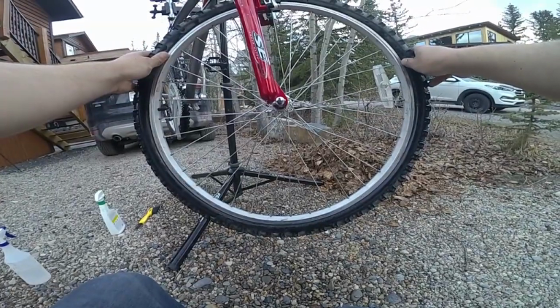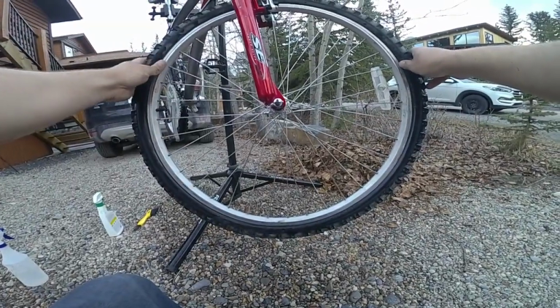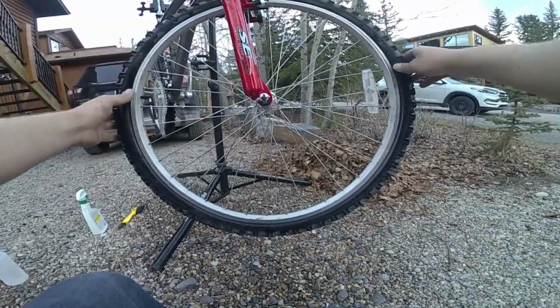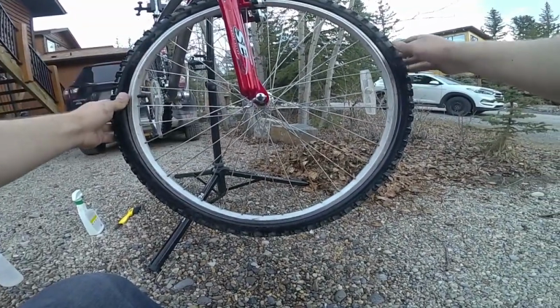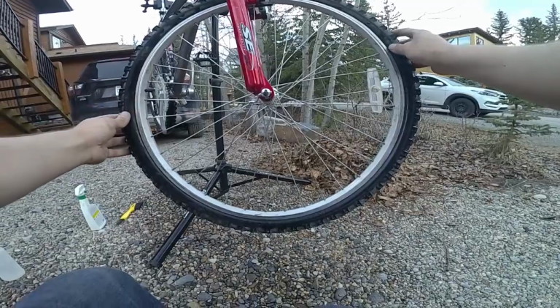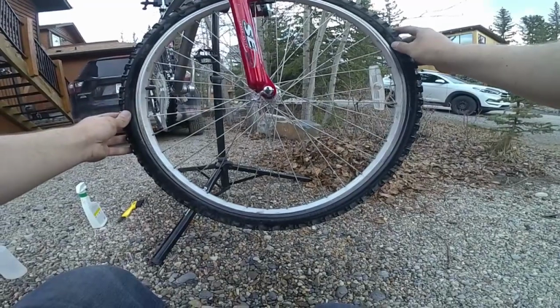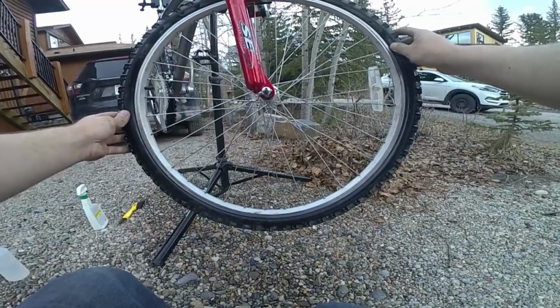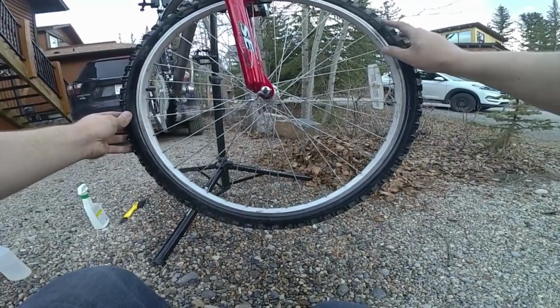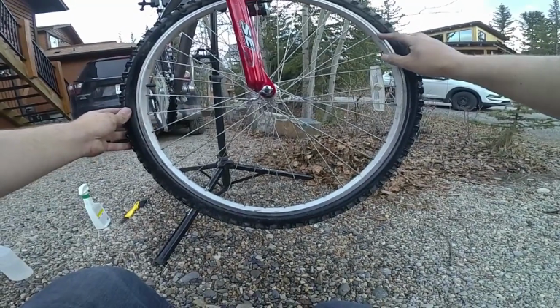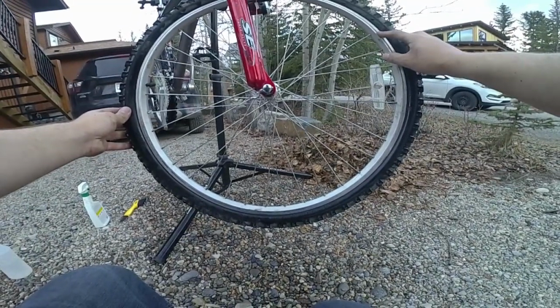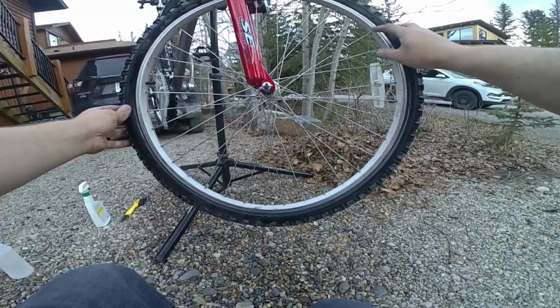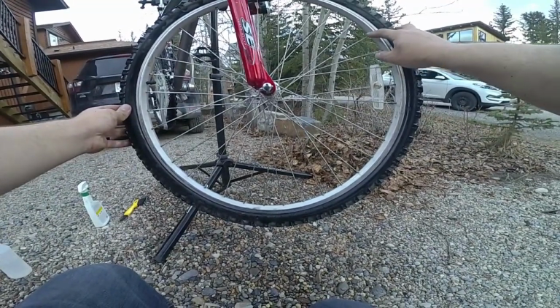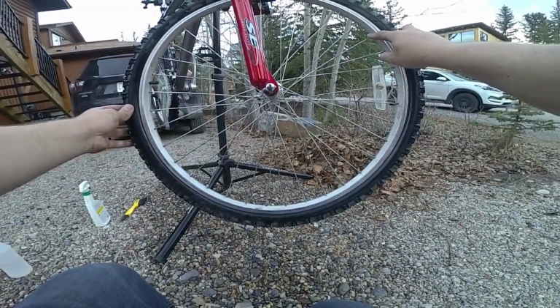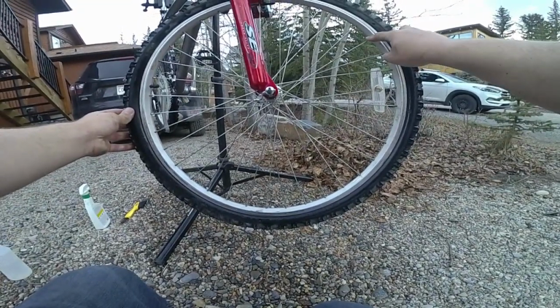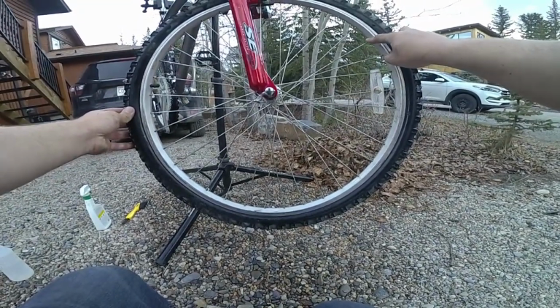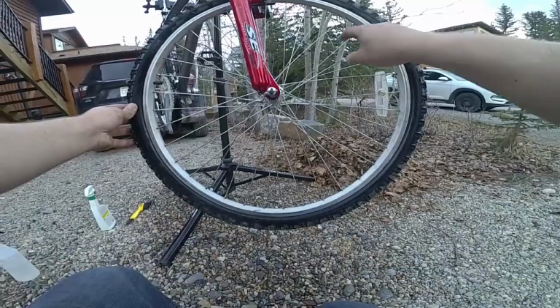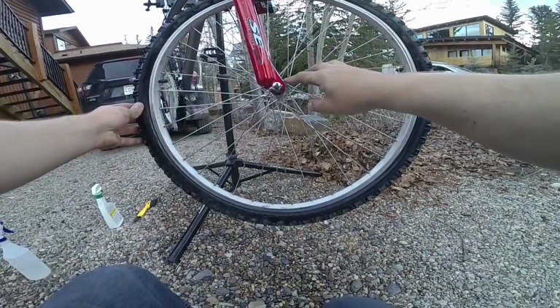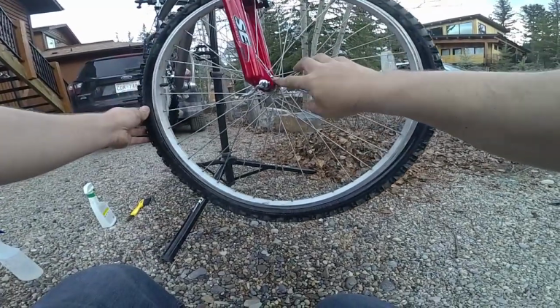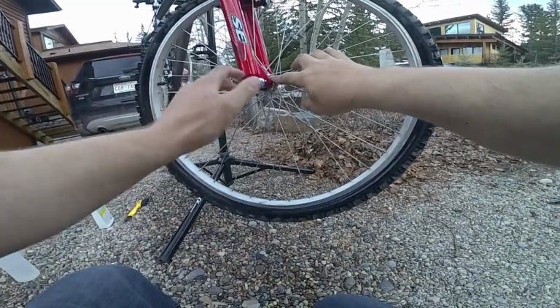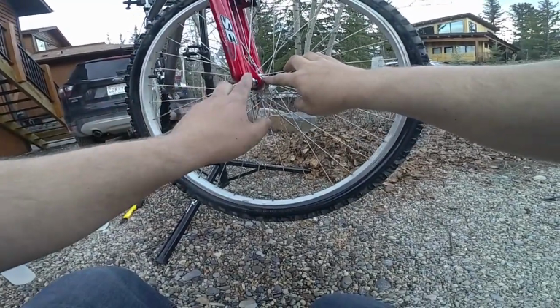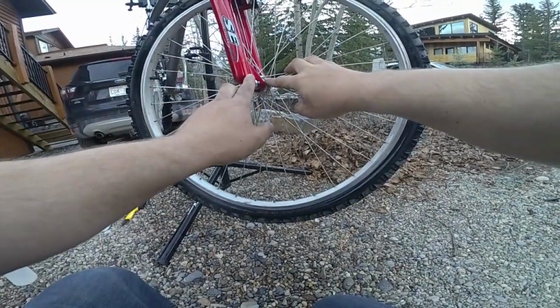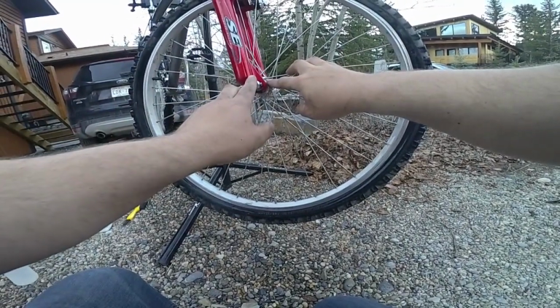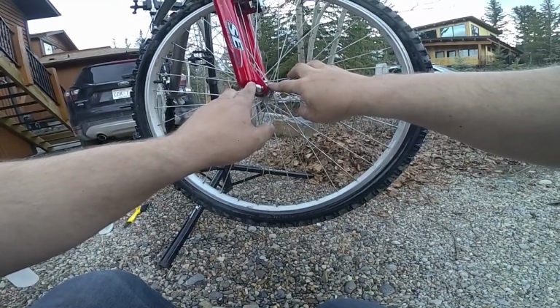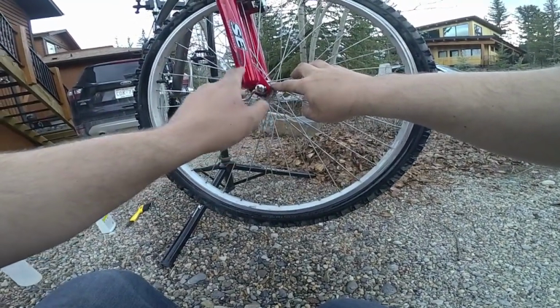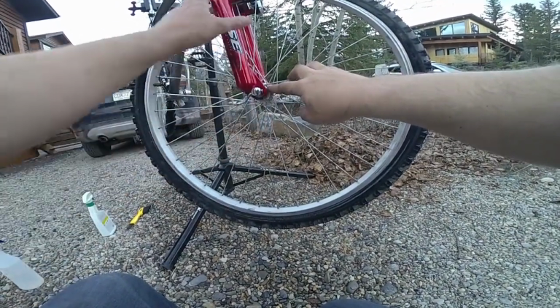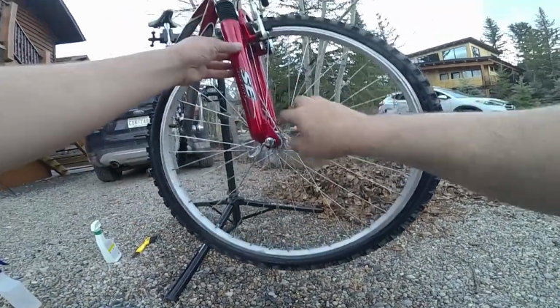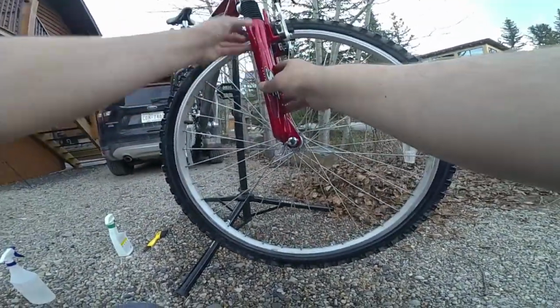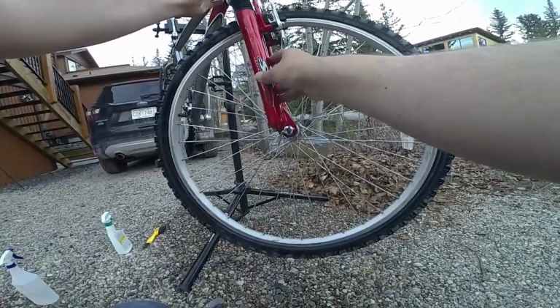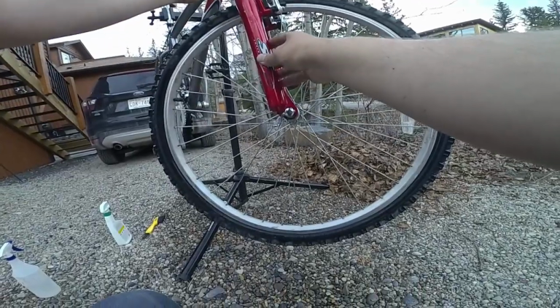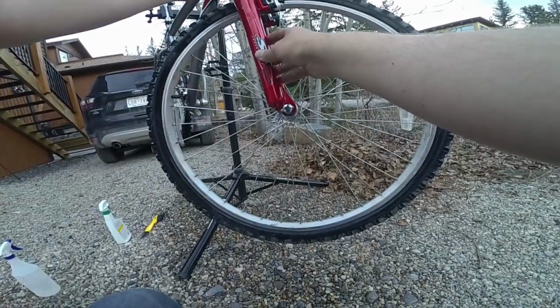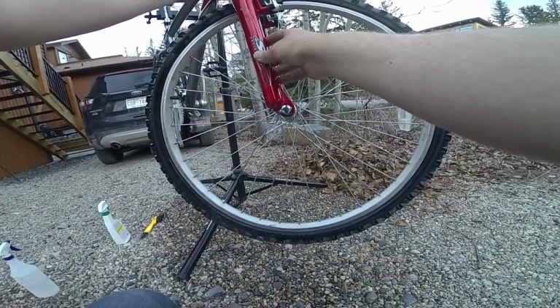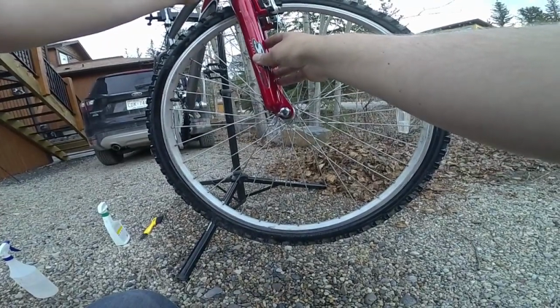For those new to maintaining their bikes, we'll go over some of the simple components. You've got the front tire and rim, the front spokes, the front hub, and the front fork — some of these are suspension forks, some of them are just a straight fork.